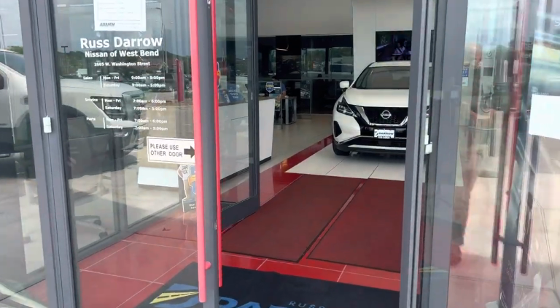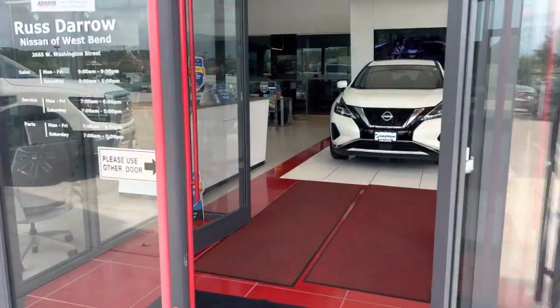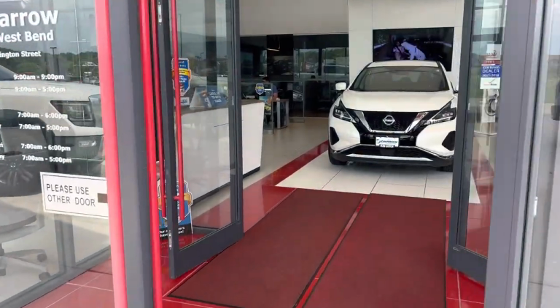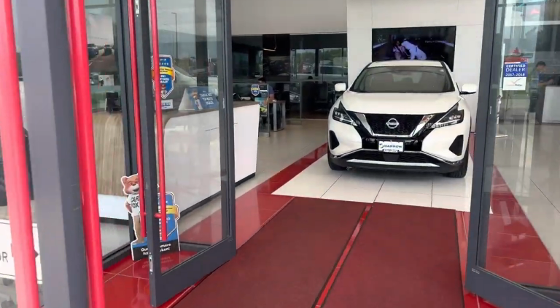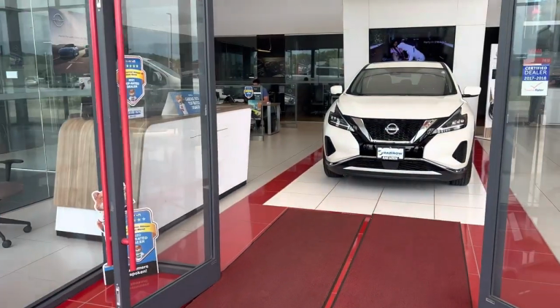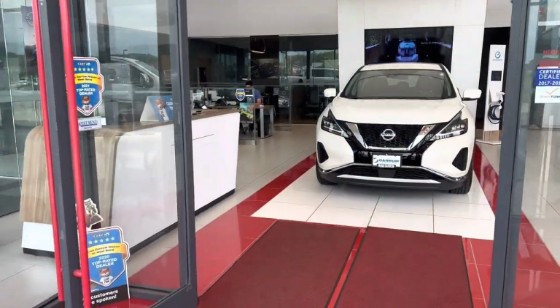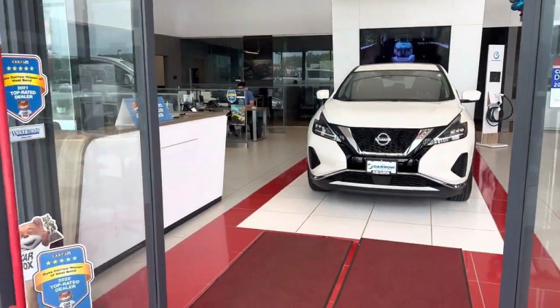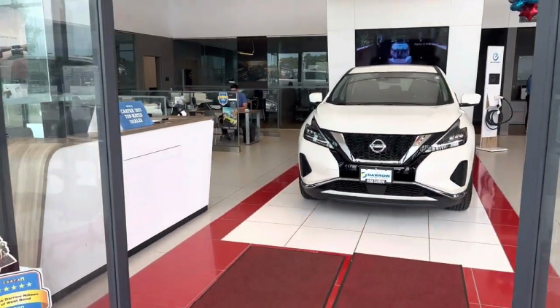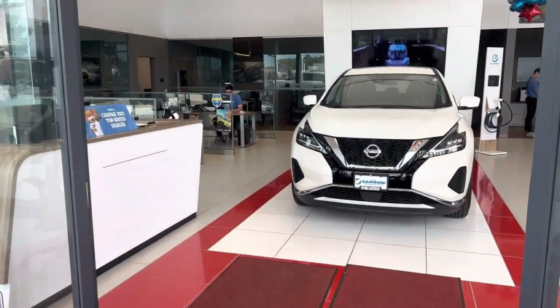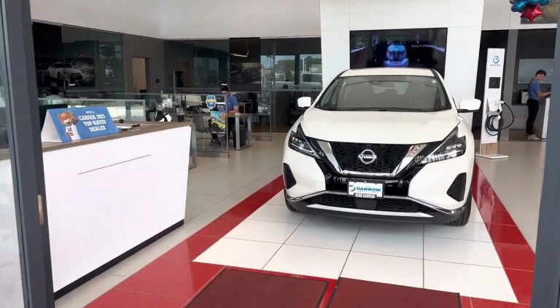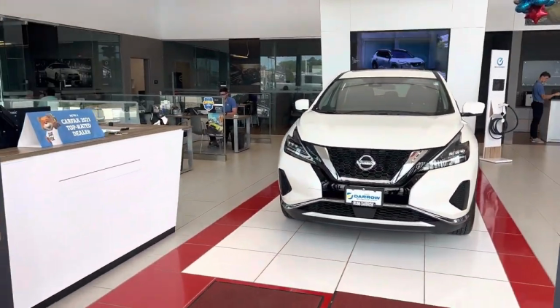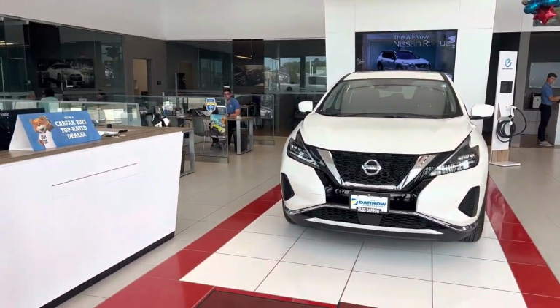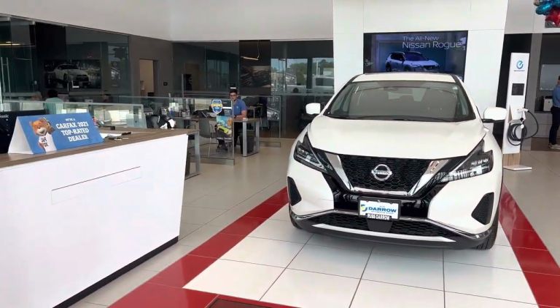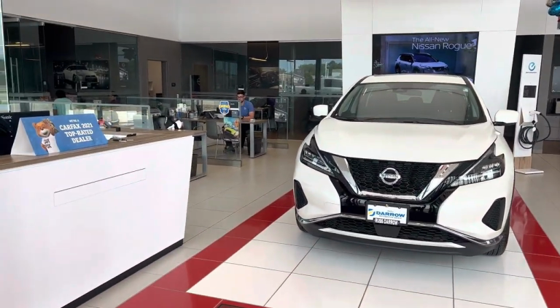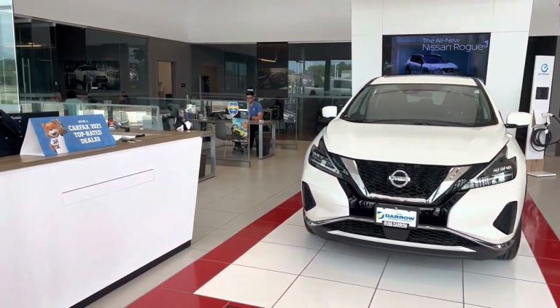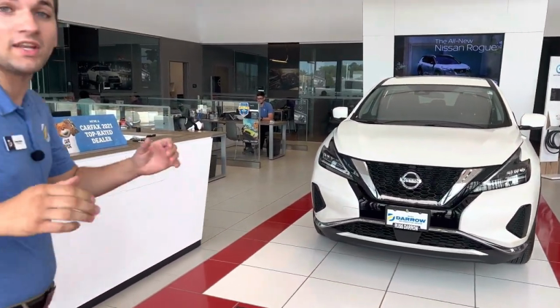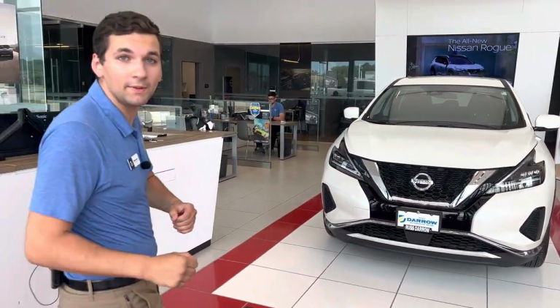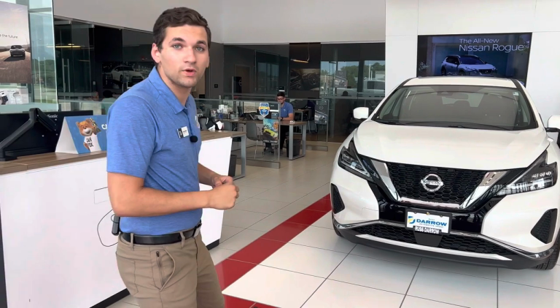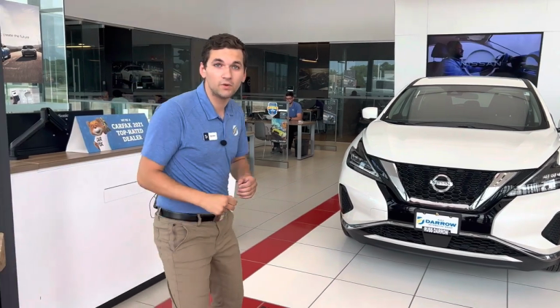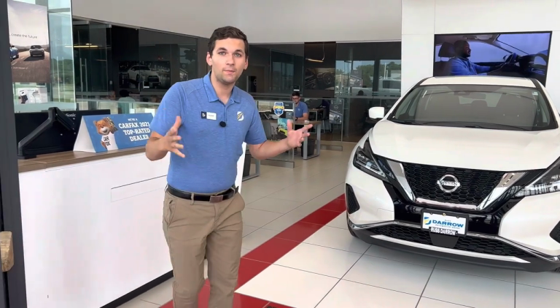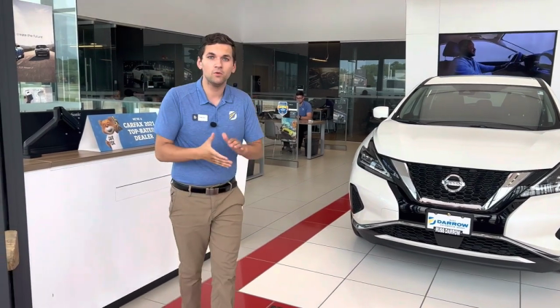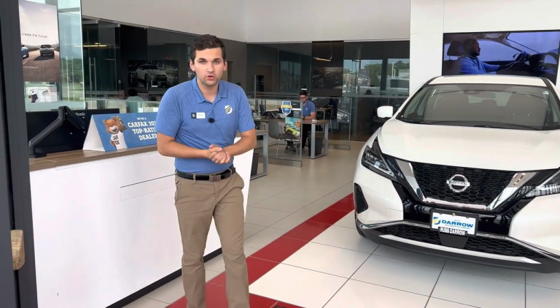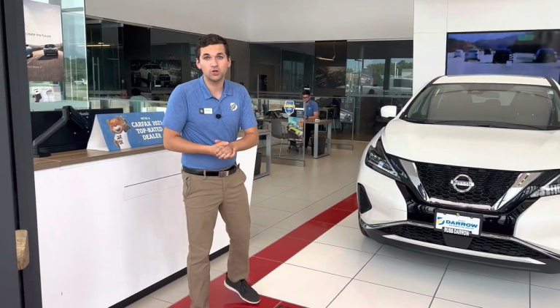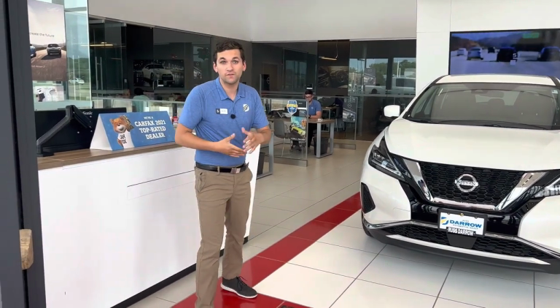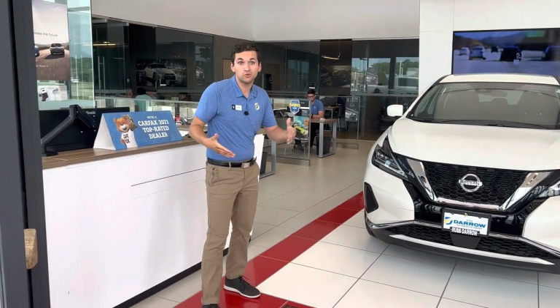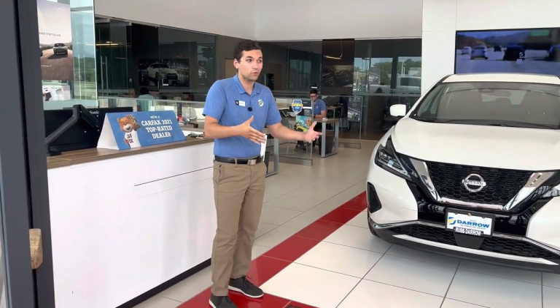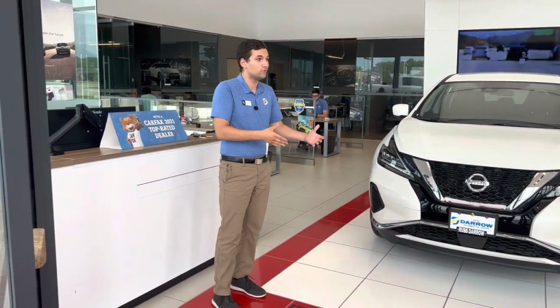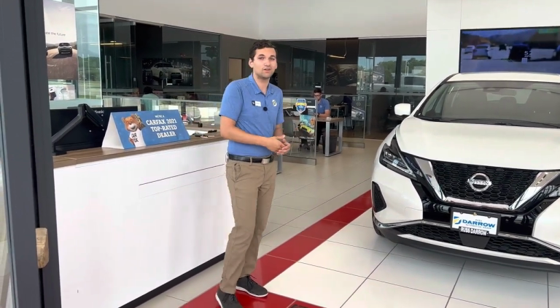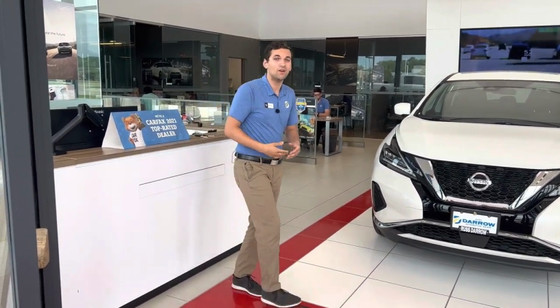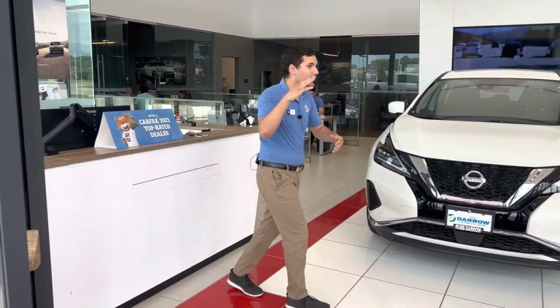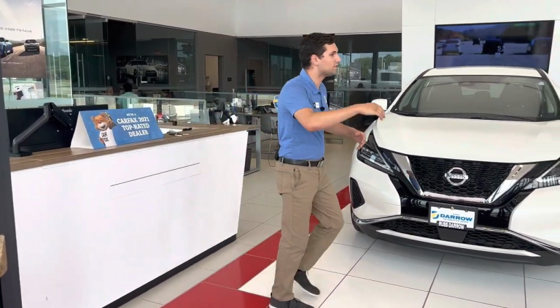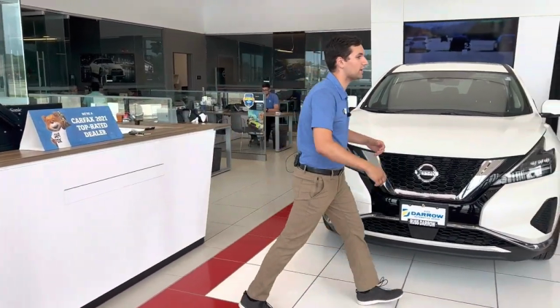Step right in here and you'll see this is our sales department. One of our salesmen would be more than happy to greet you and help you with your new purchase of a used or new vehicle.